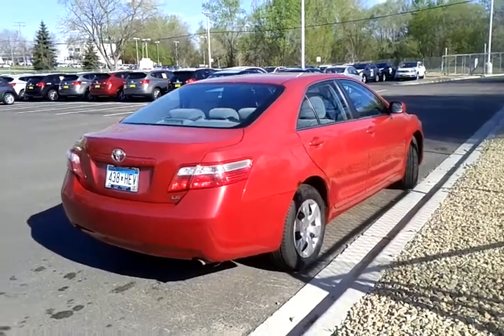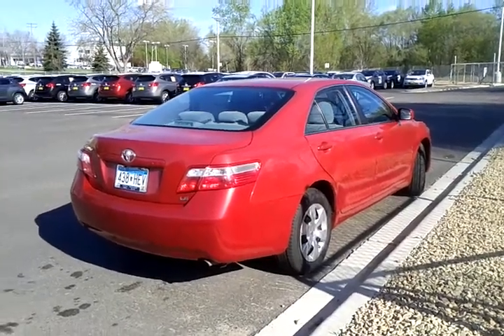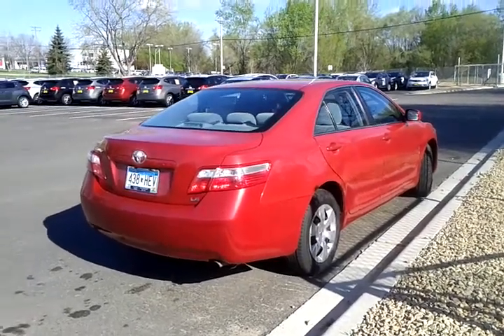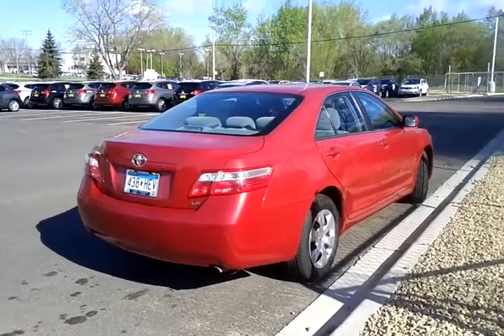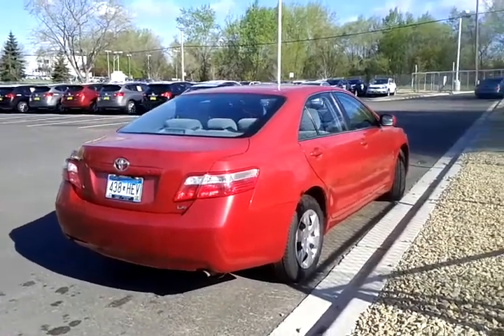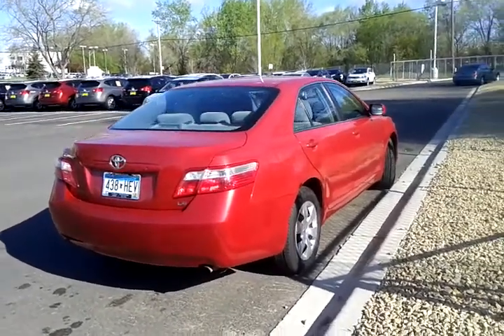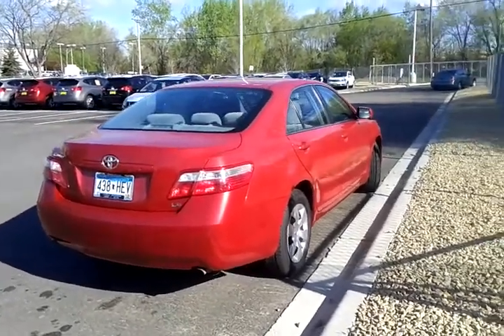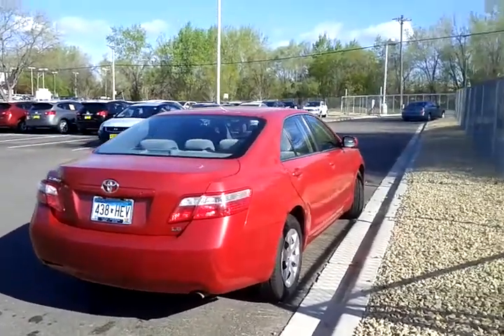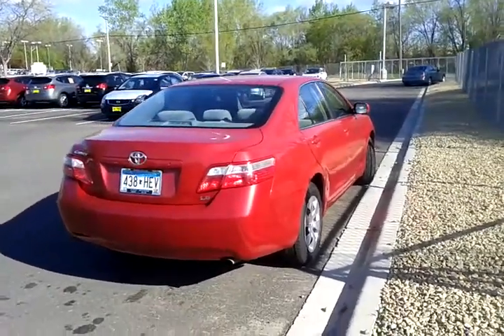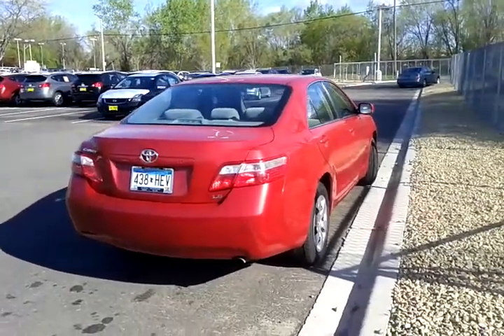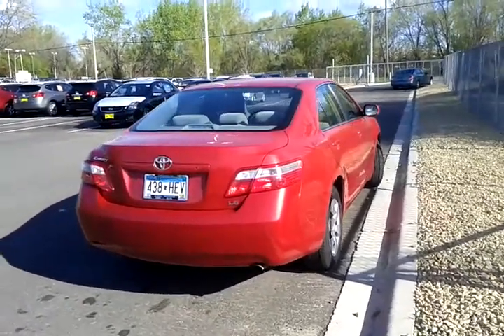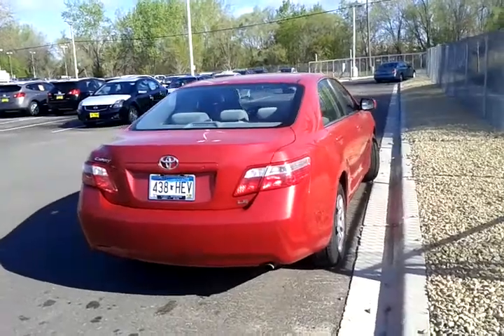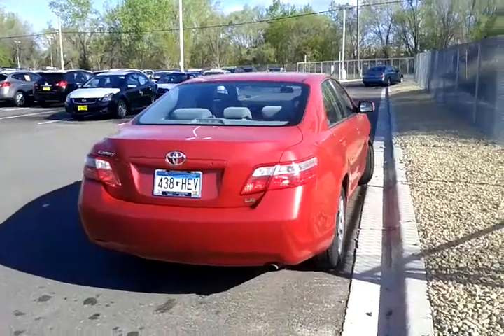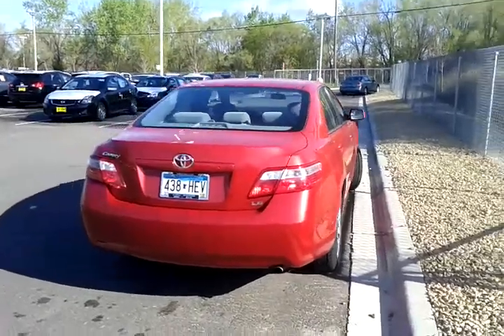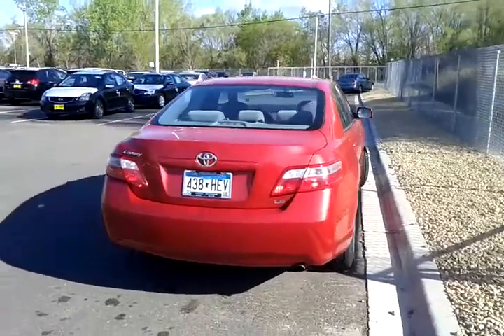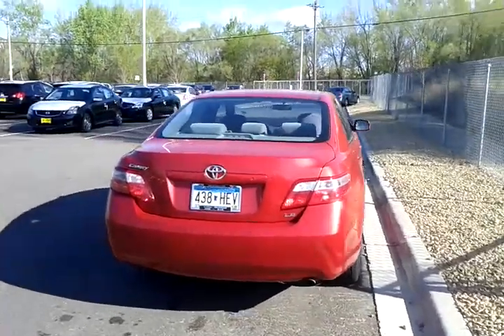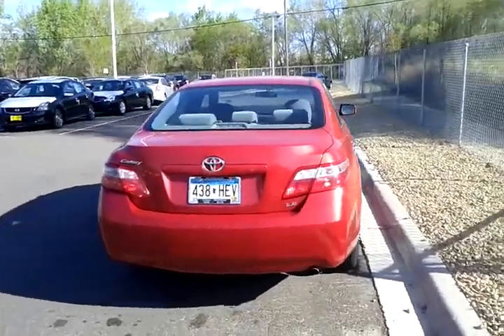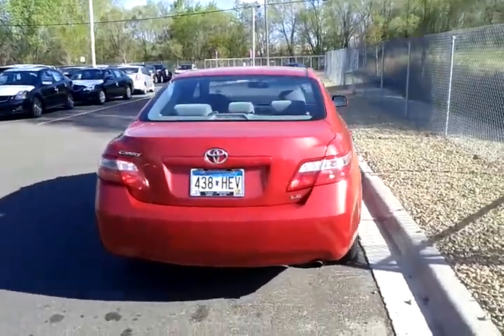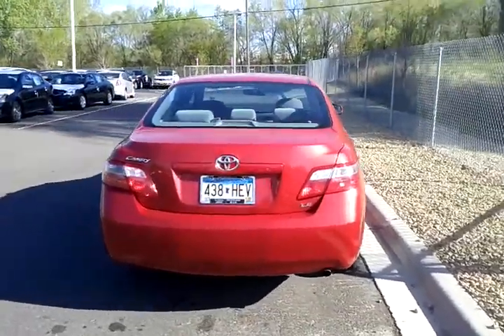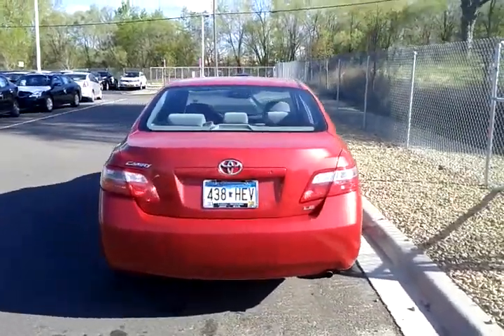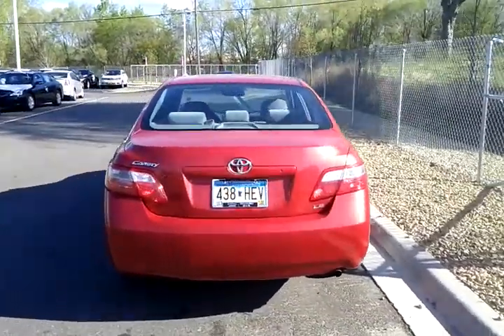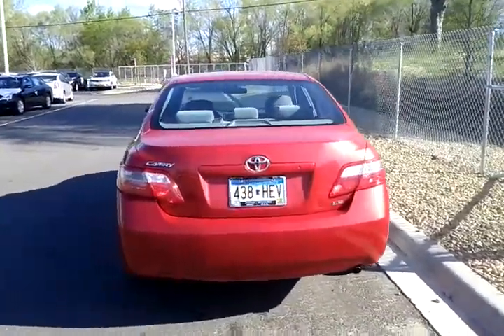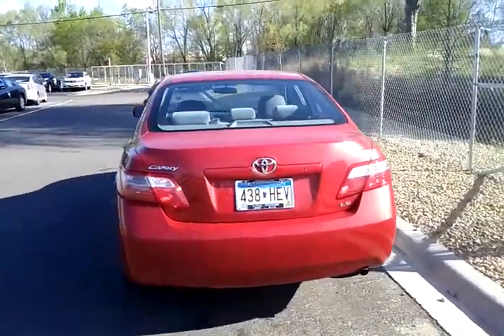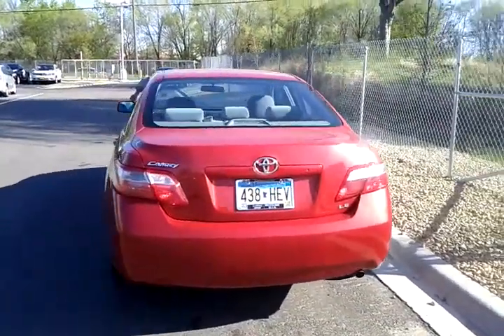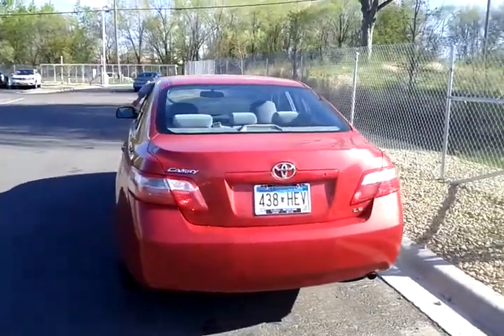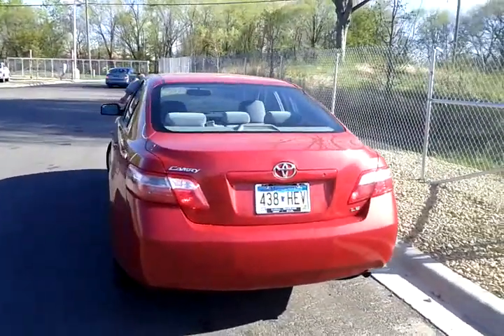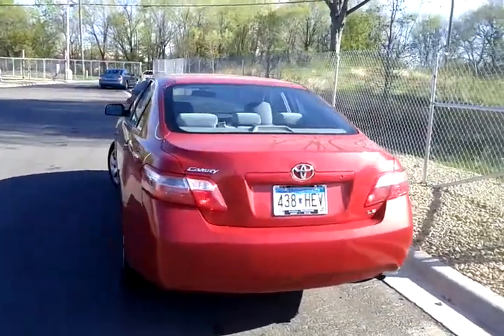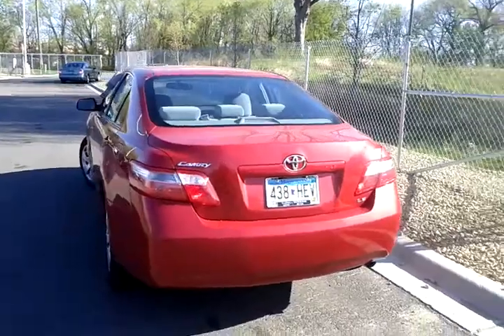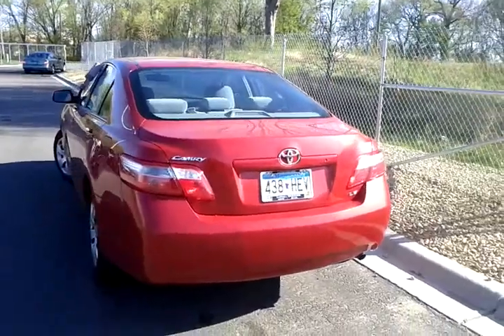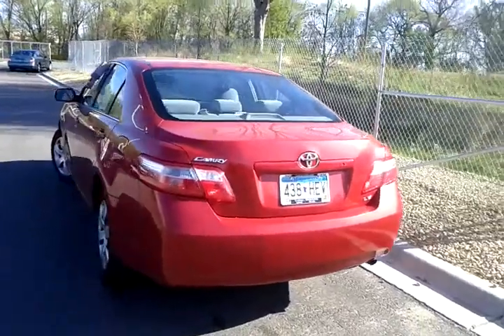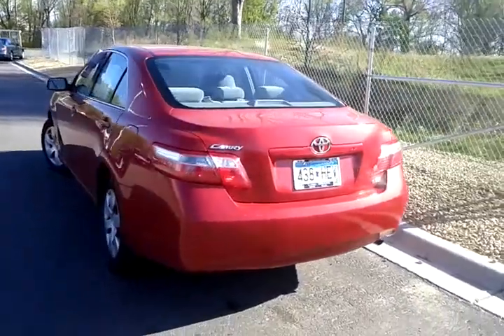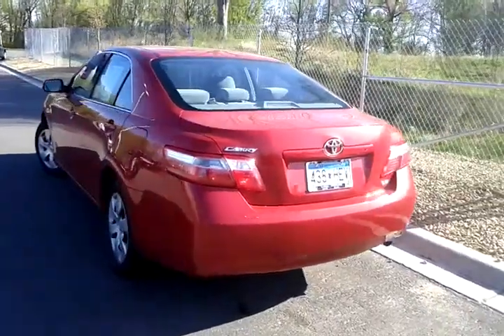Hello, this is Jeff Nelson at Luther Nissan Kia in Inver Grove Heights, Minnesota, presenting this 2009 Toyota Camry LE. The car is in great shape. We'll give you a tour of the vehicle here.